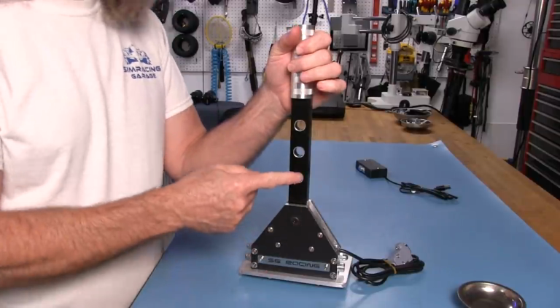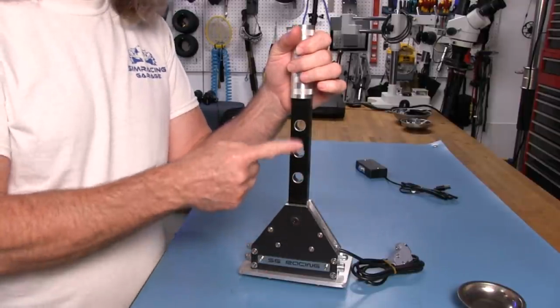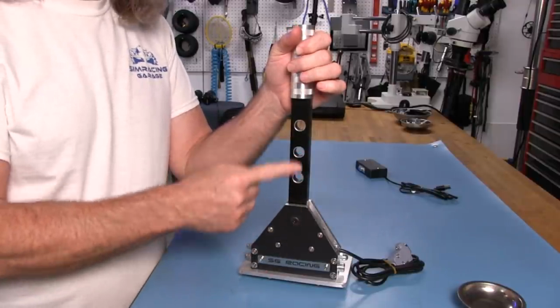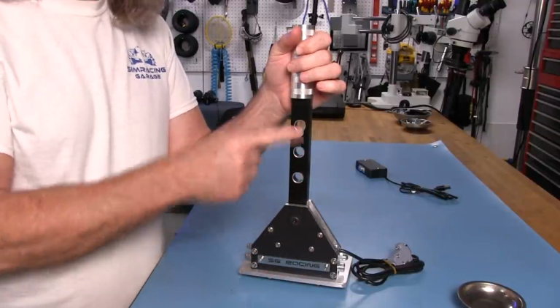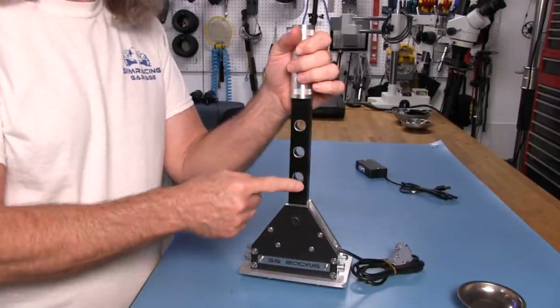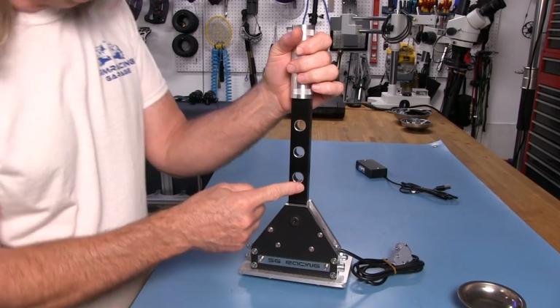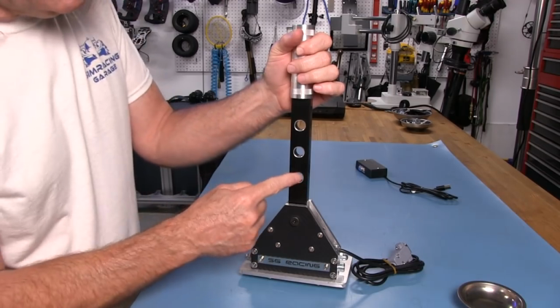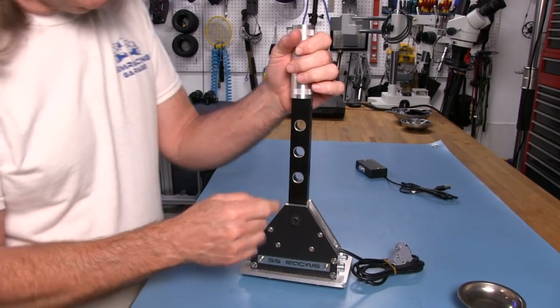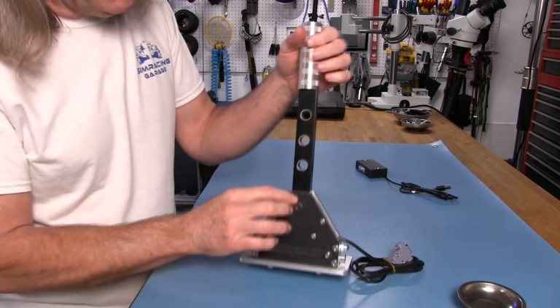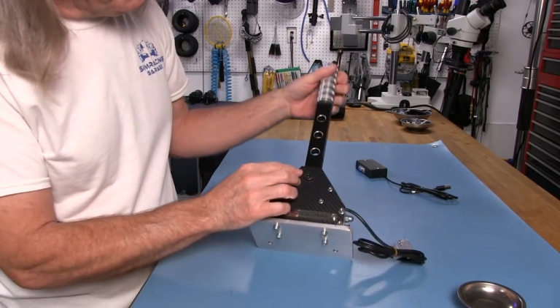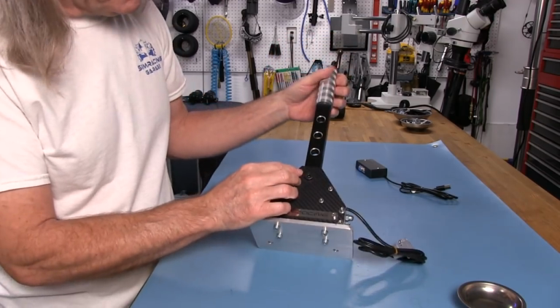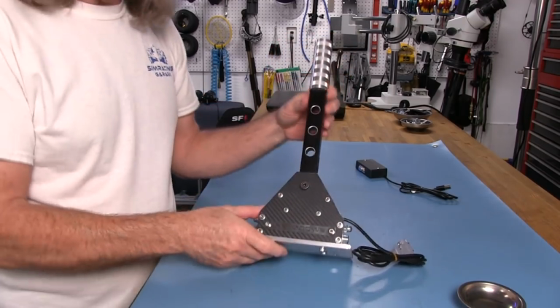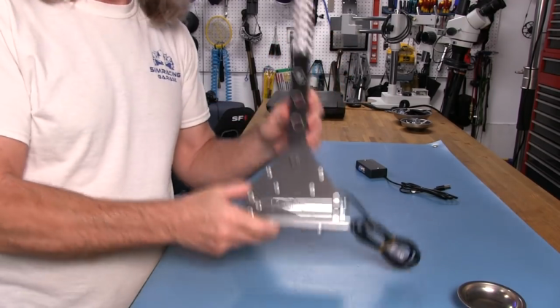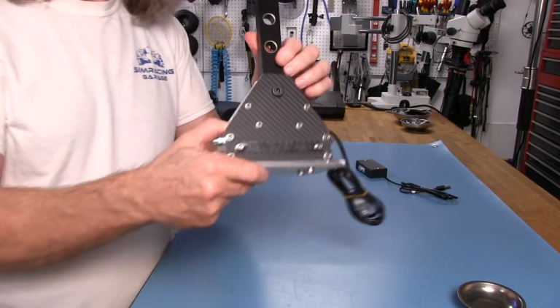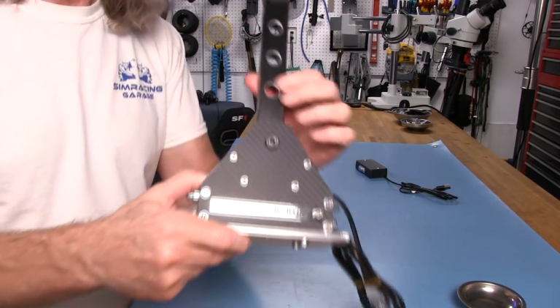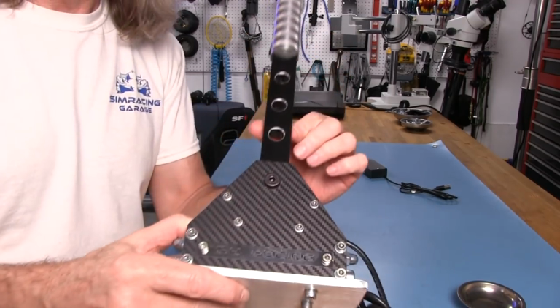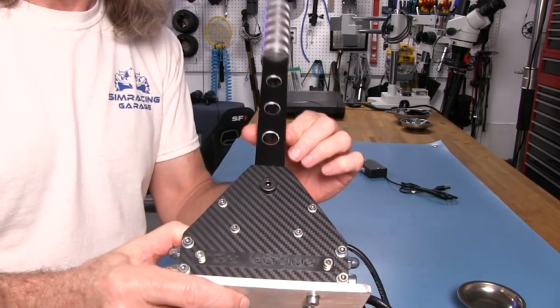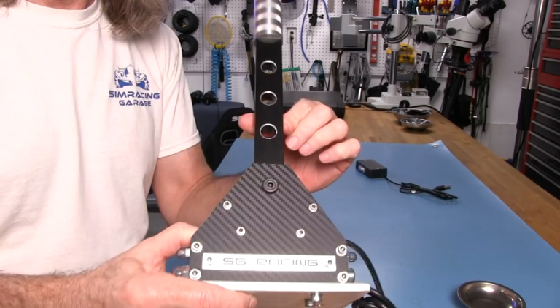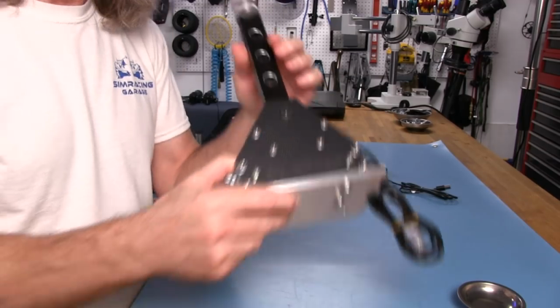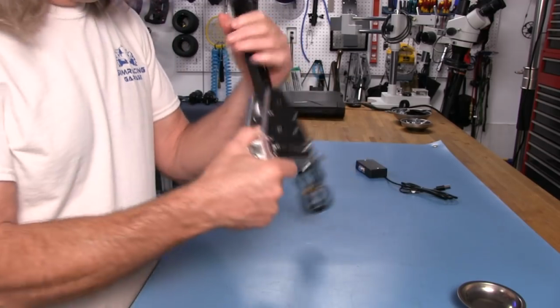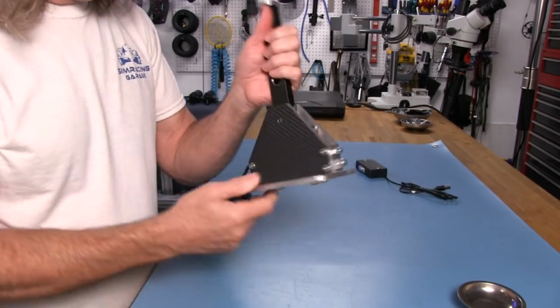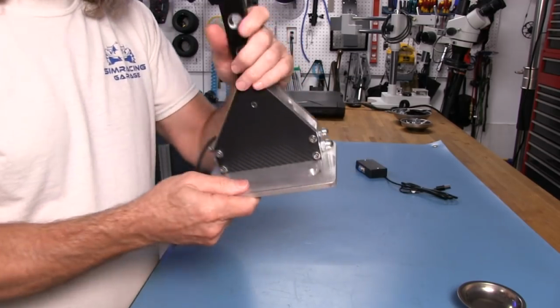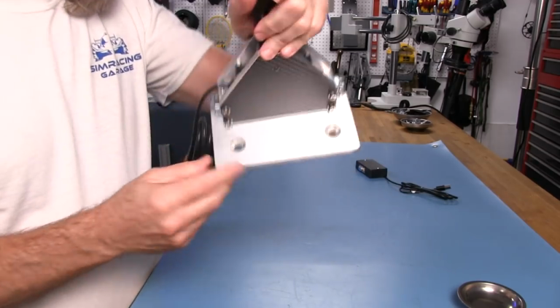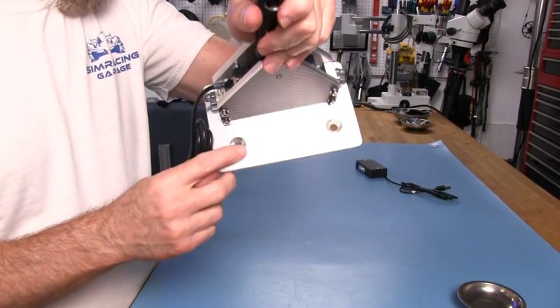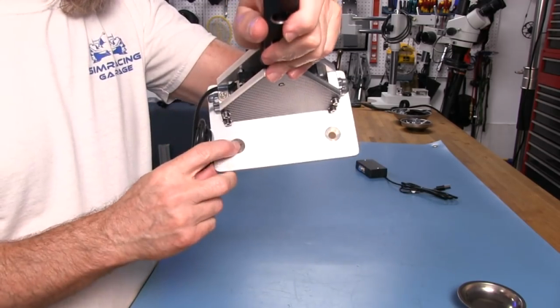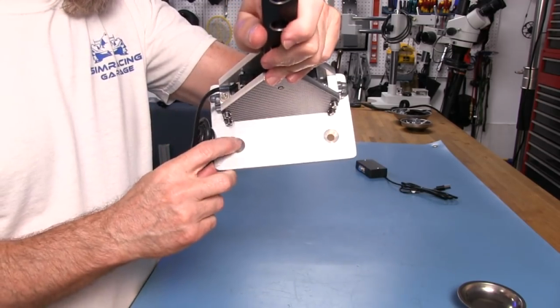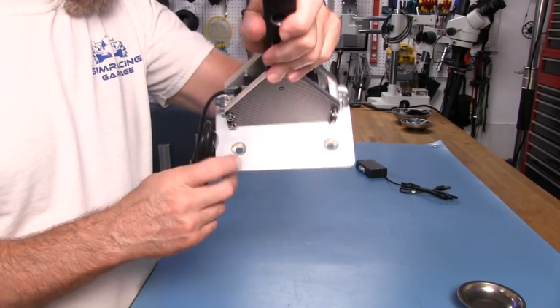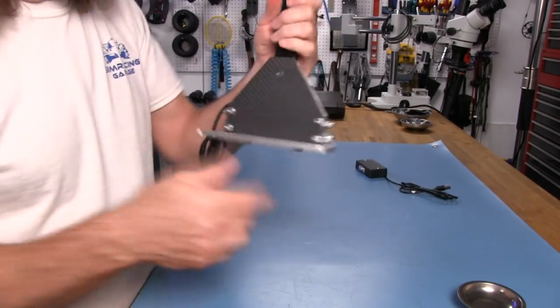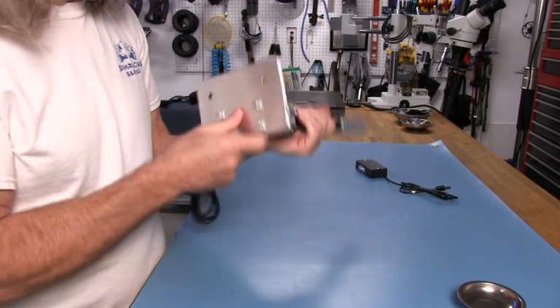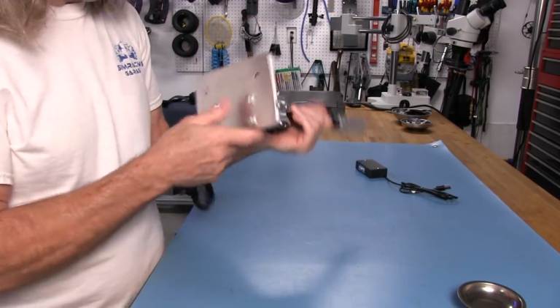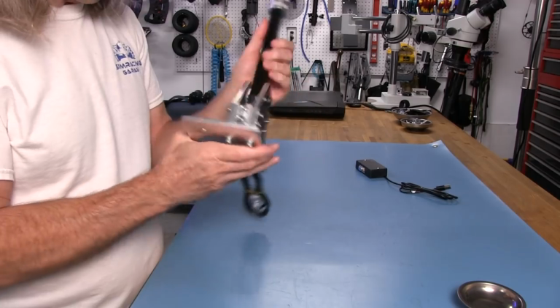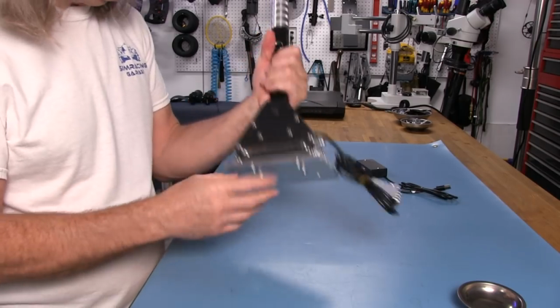I kind of like the stylistic holes it has in here, and they have been counter-beveled. You can see the bevels in them, and we have some bevels in the plate down there too, for some flathead screws. We'll talk about that when we get to the mounting part.